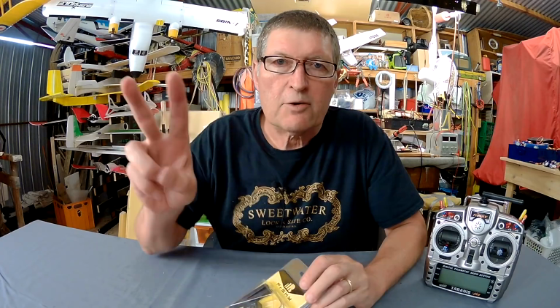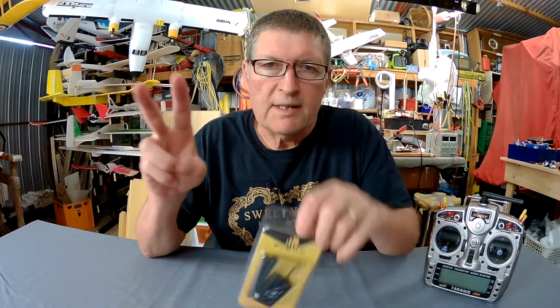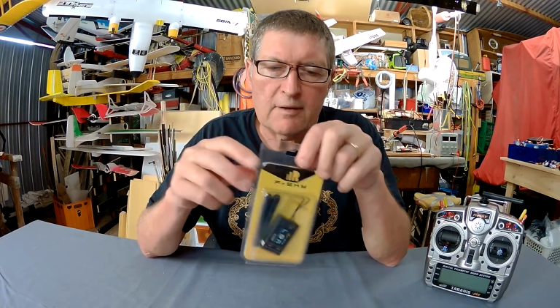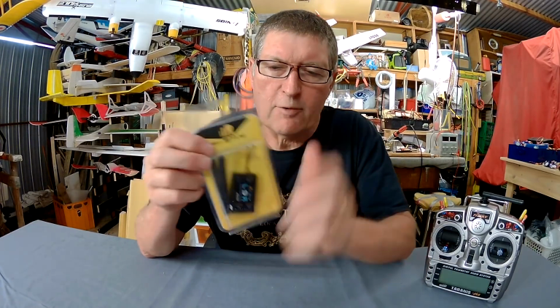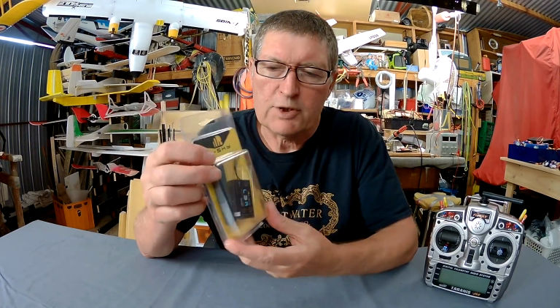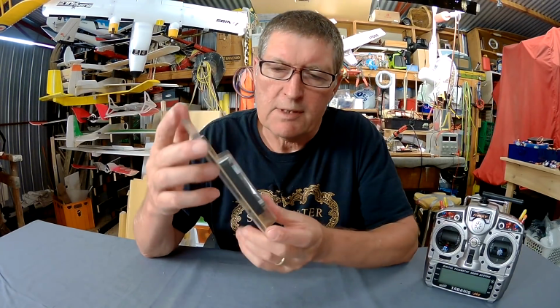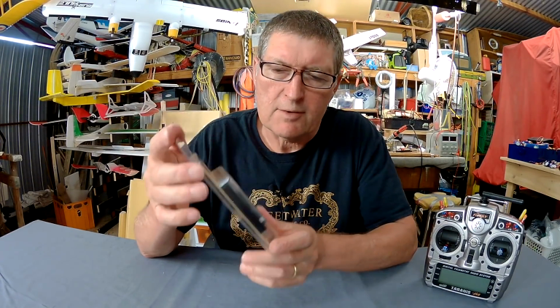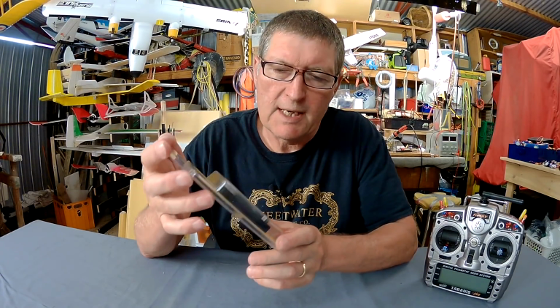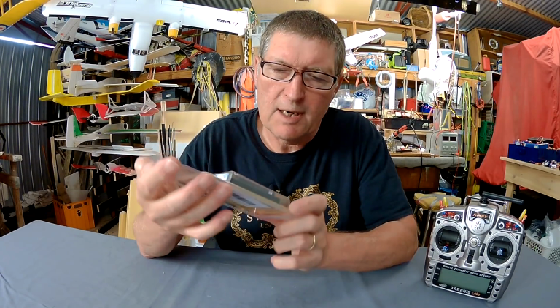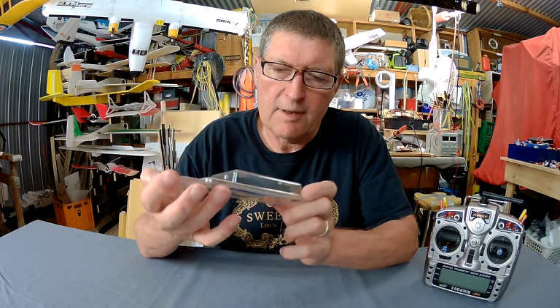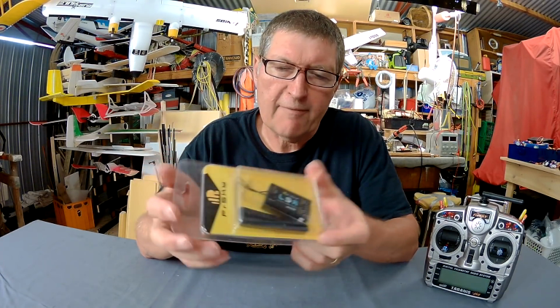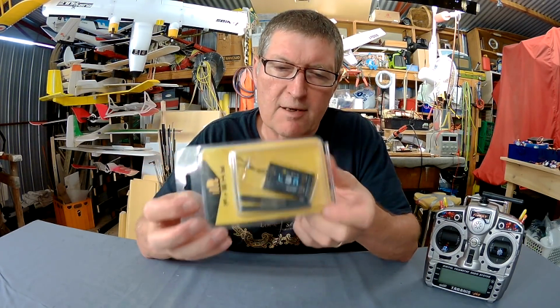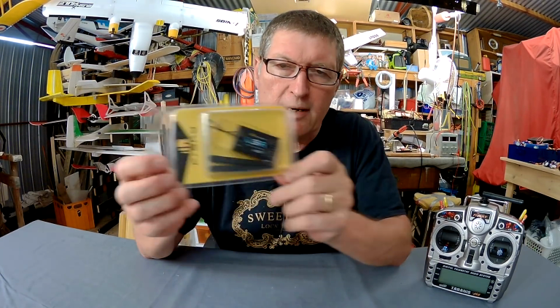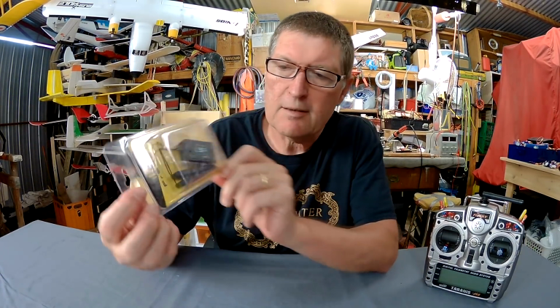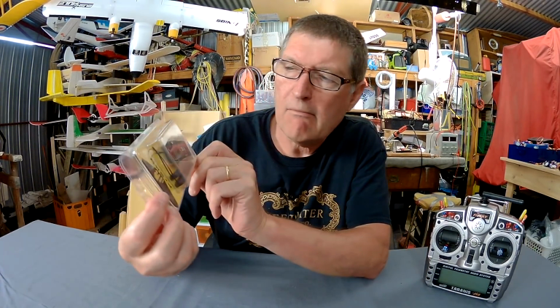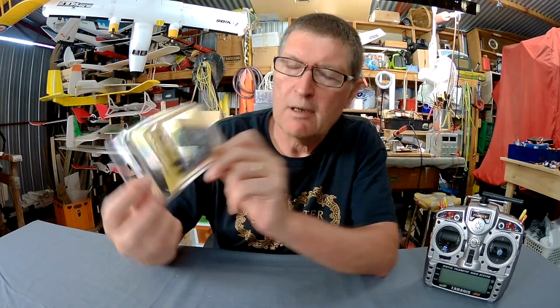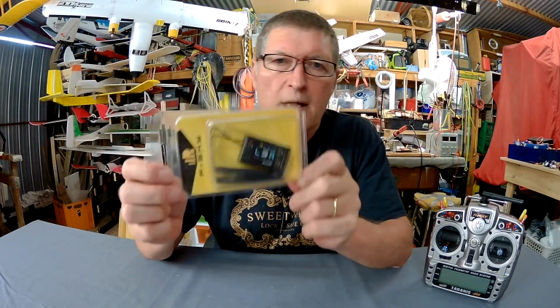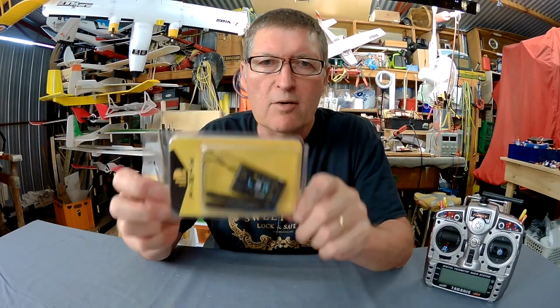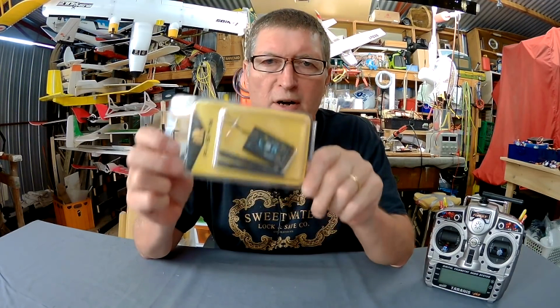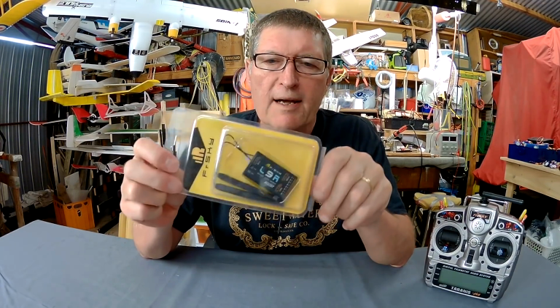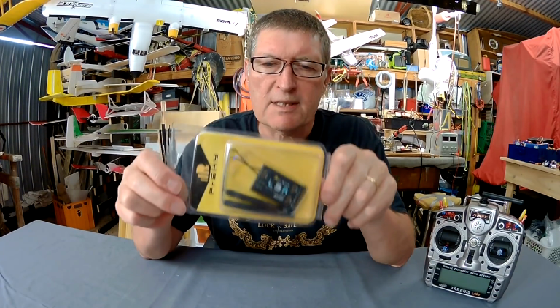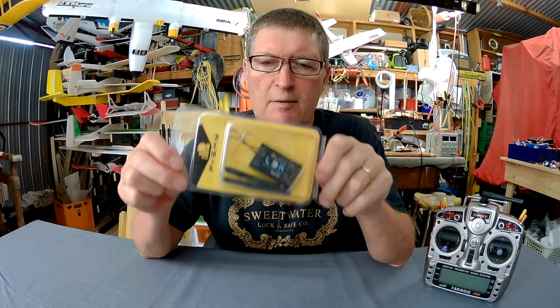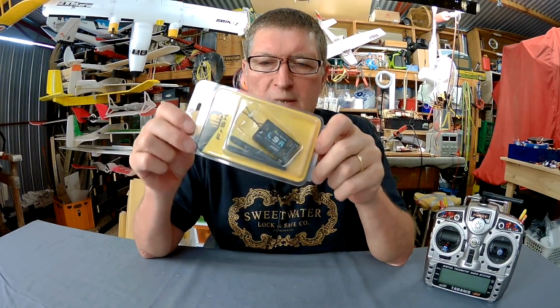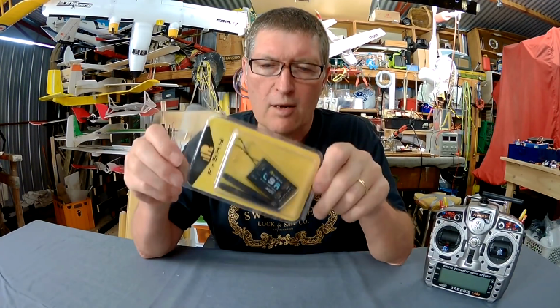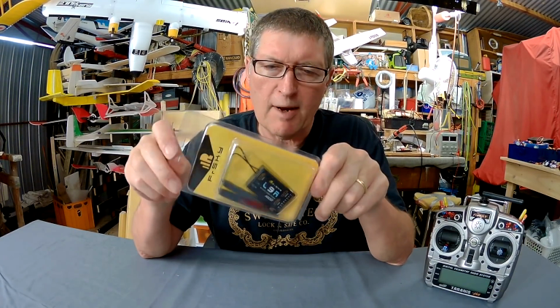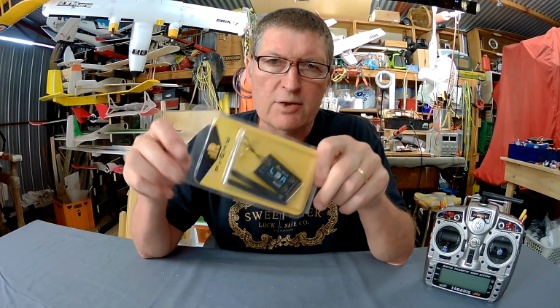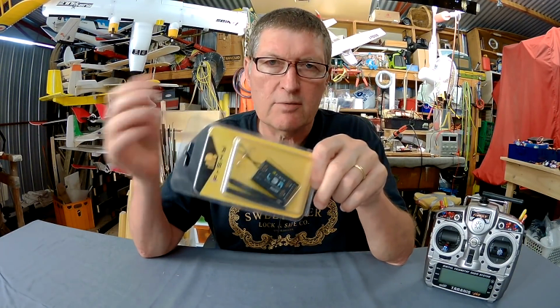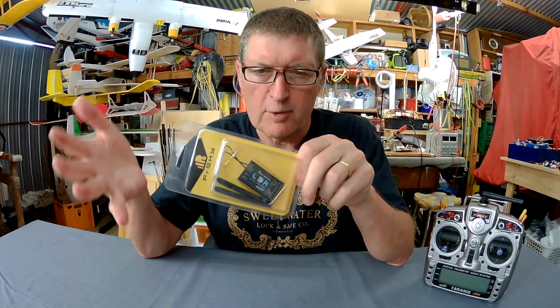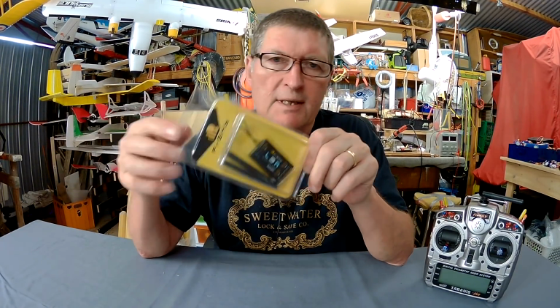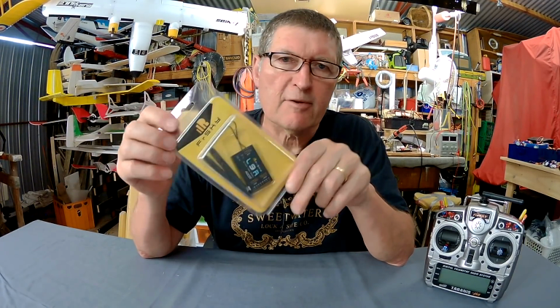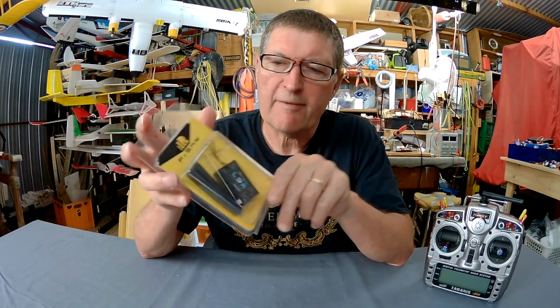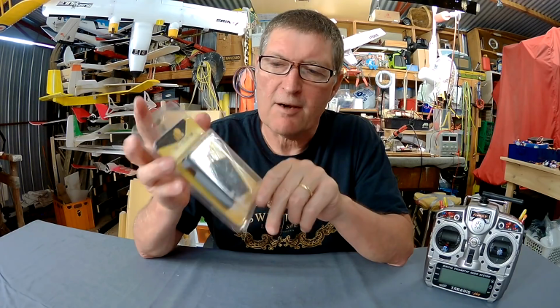Greetings folks! For show and tell today we have the FrSky L9R receiver, which is the longer range normal receiver from FrSky.